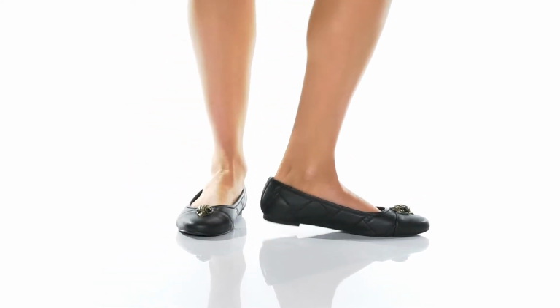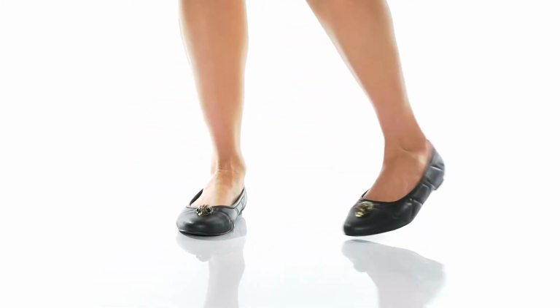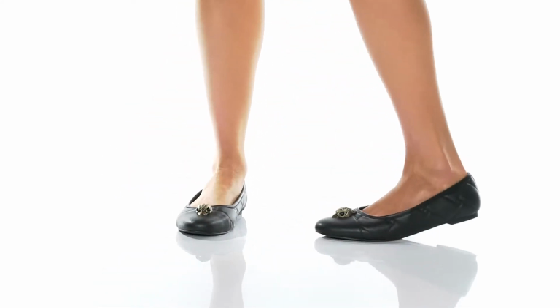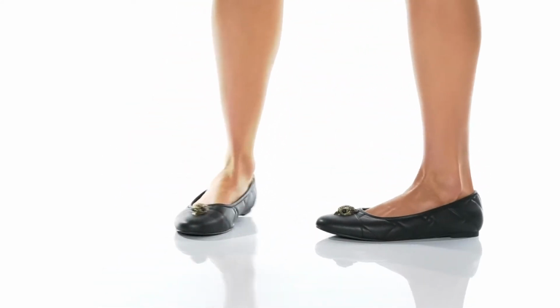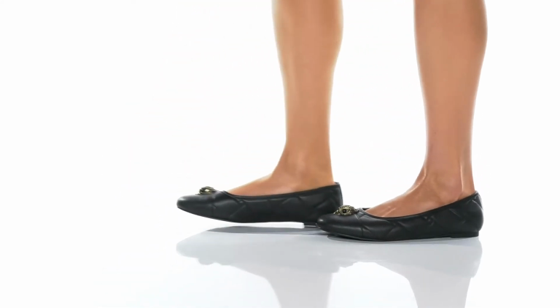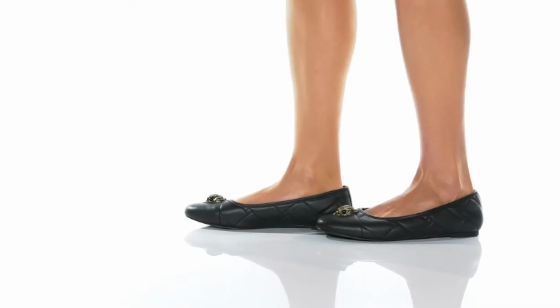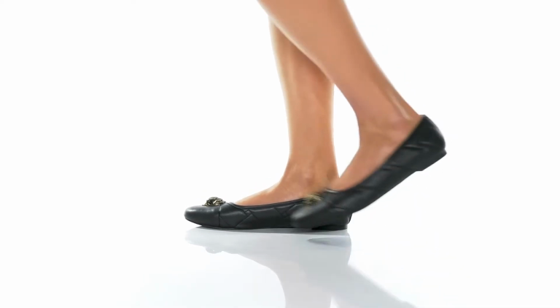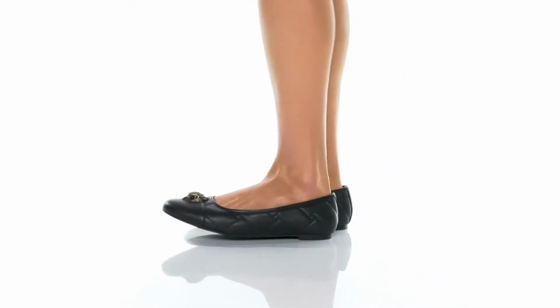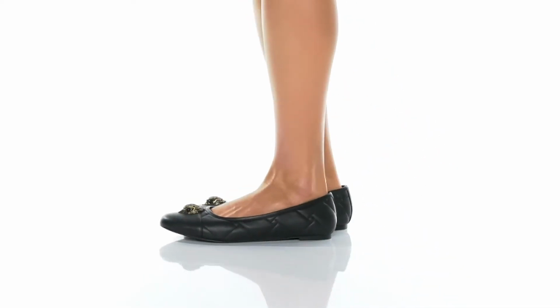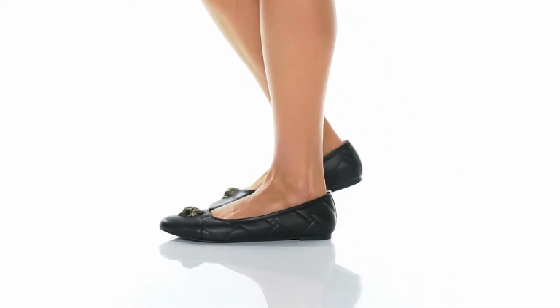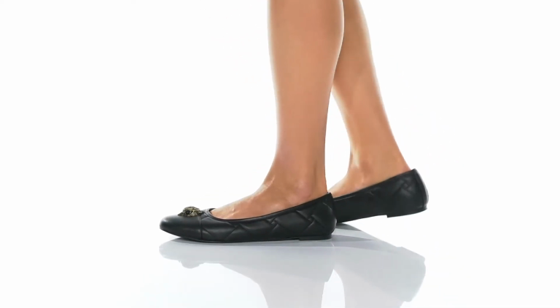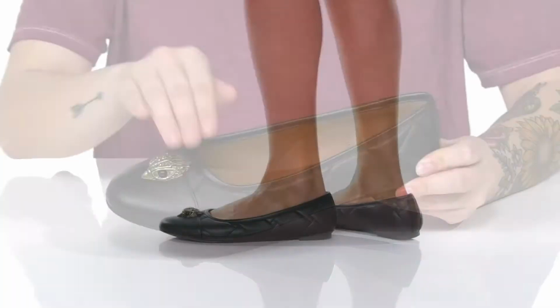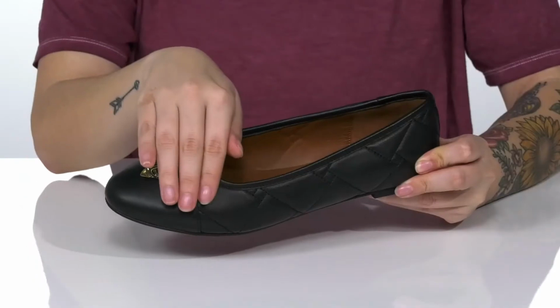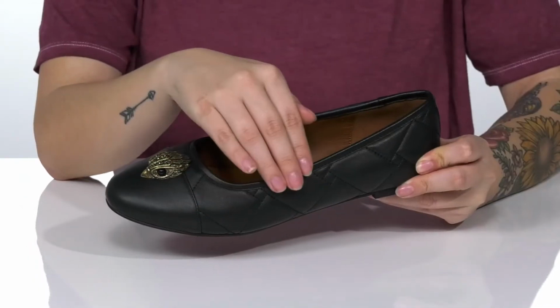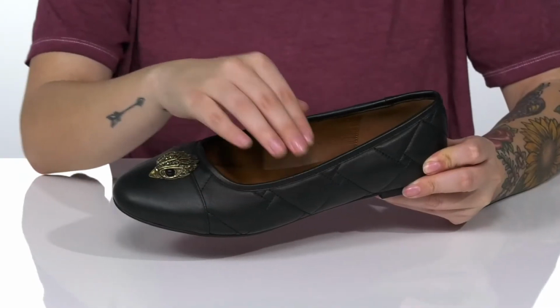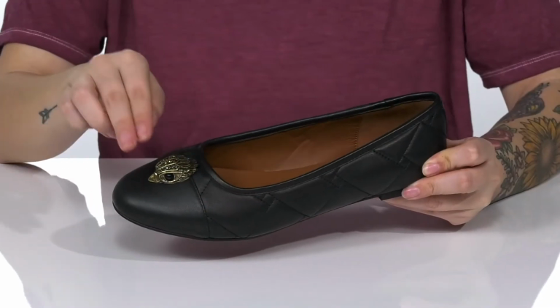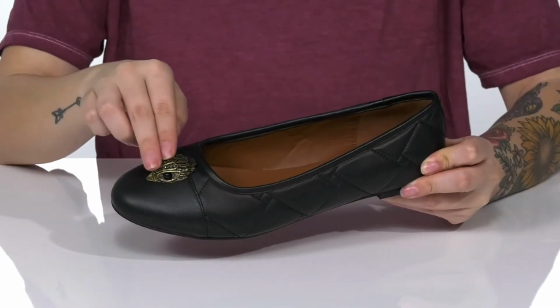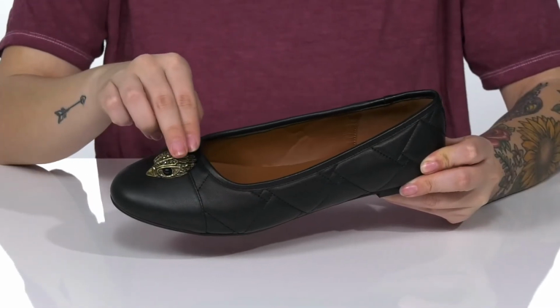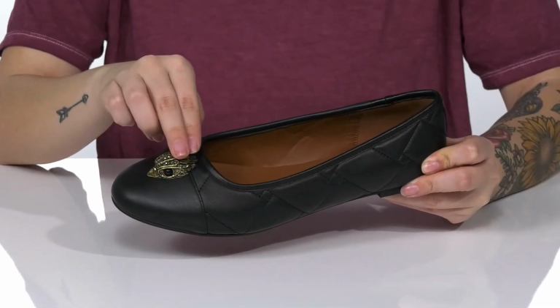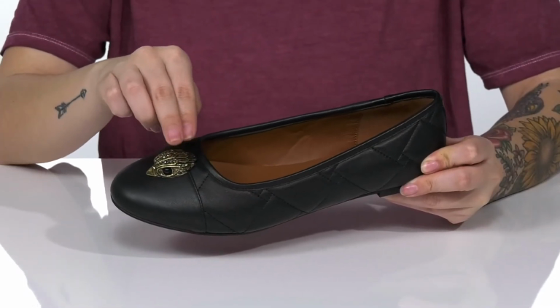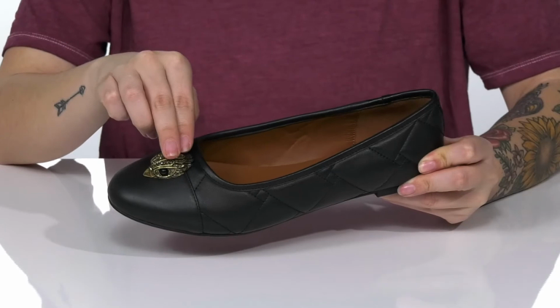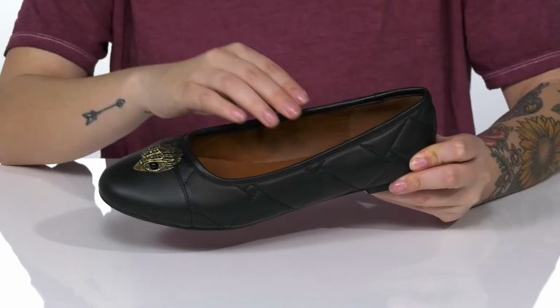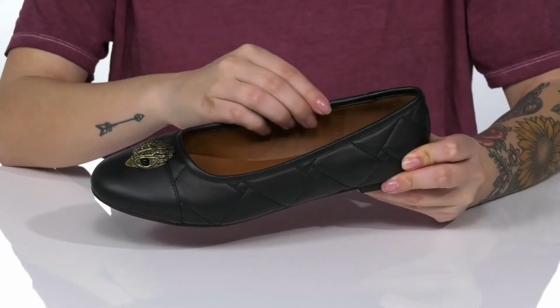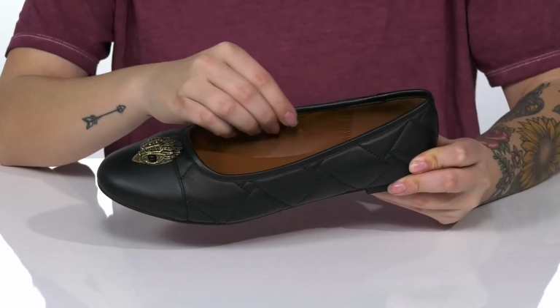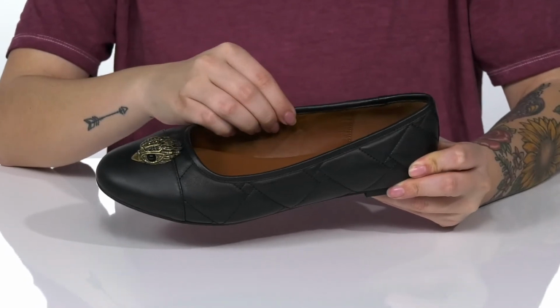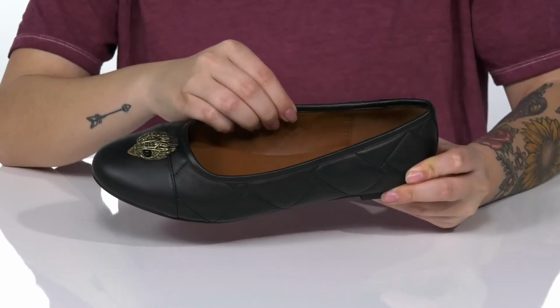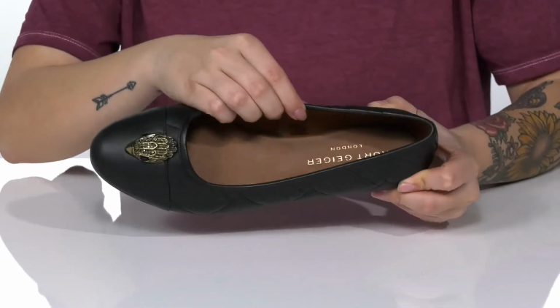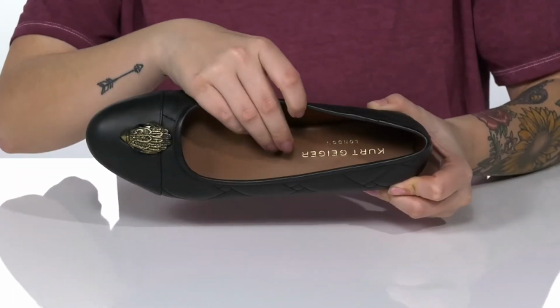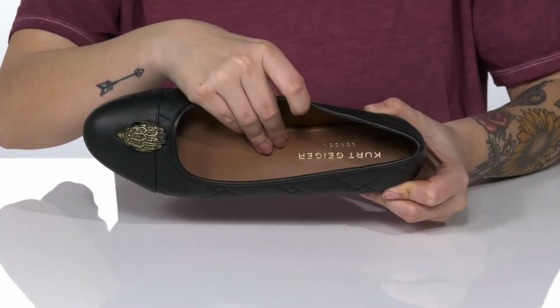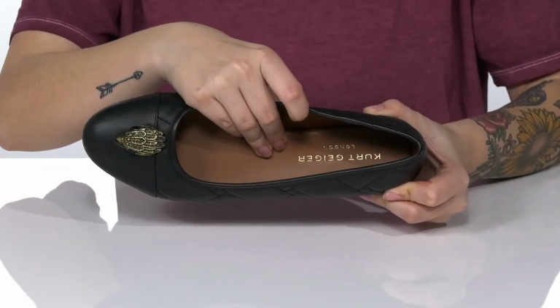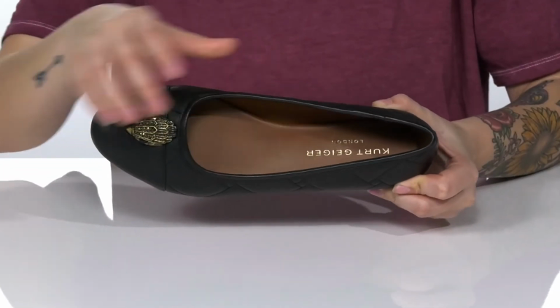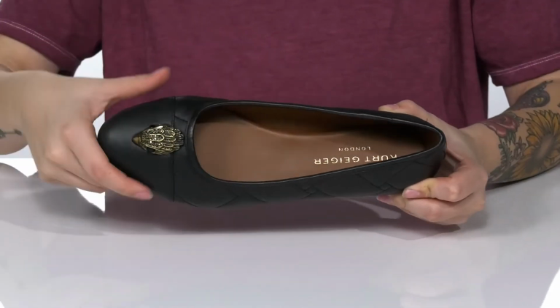Add some style to your wardrobe in these slip-on shoes. They have a leather upper with a bird hardware detailing on top, a smooth synthetic inner lining, and a lightly cushioned footbed.